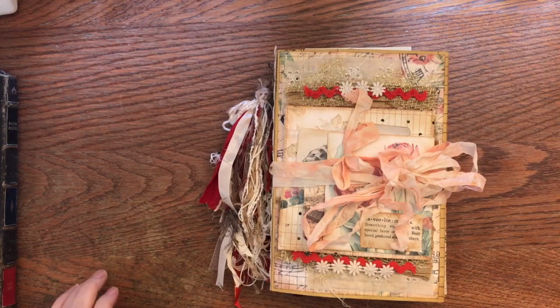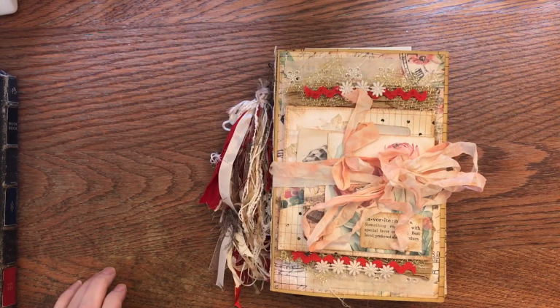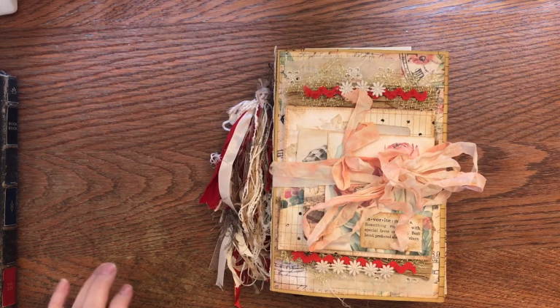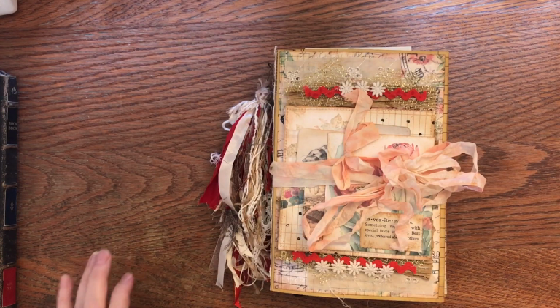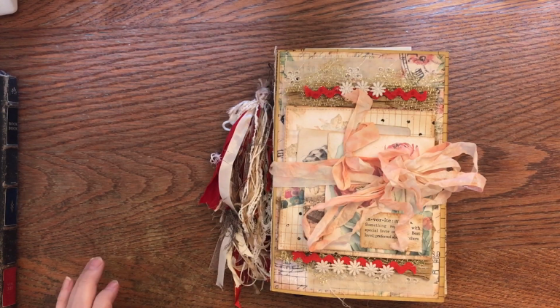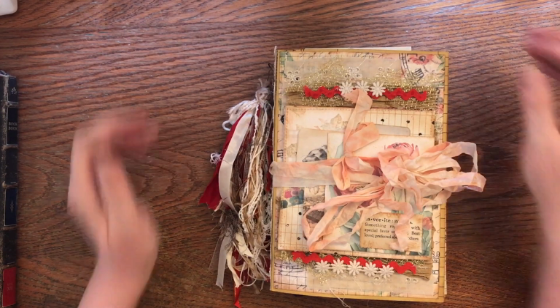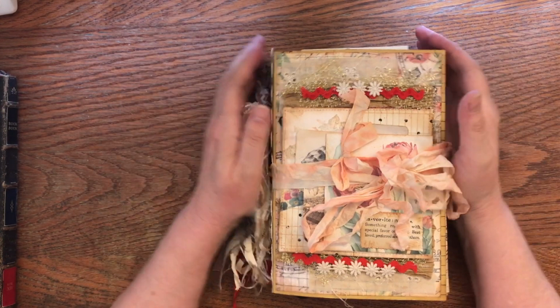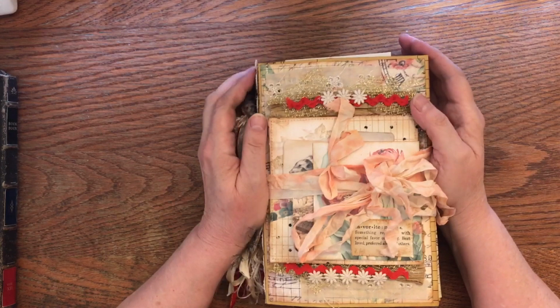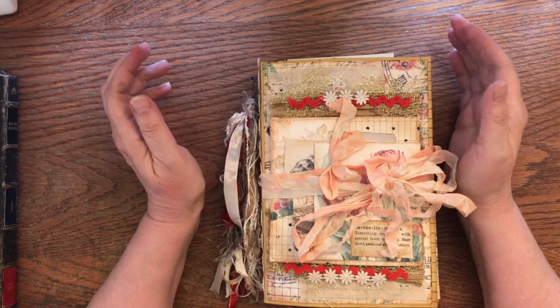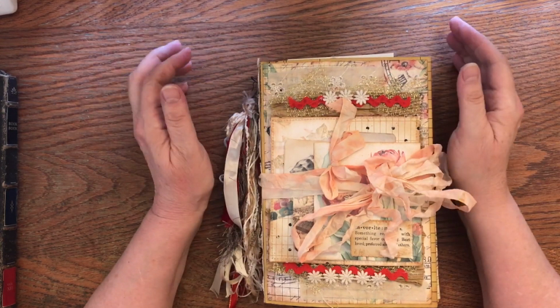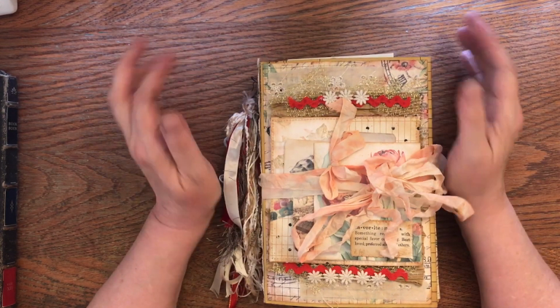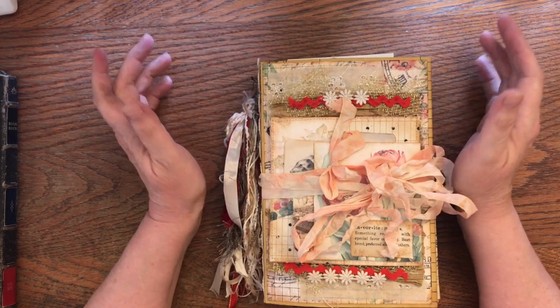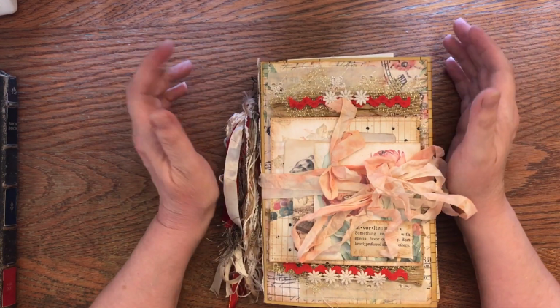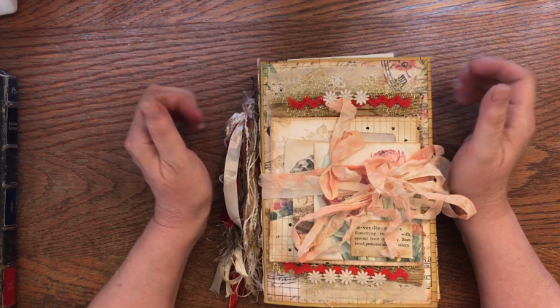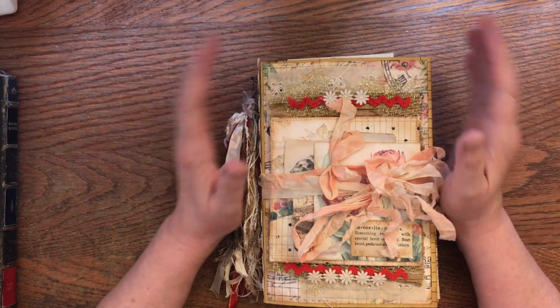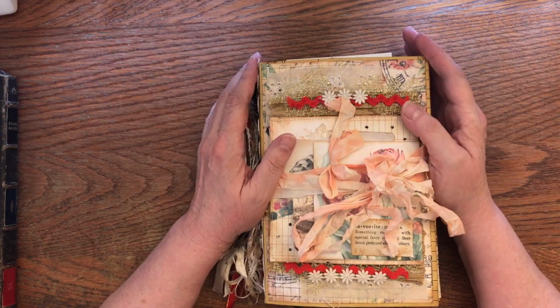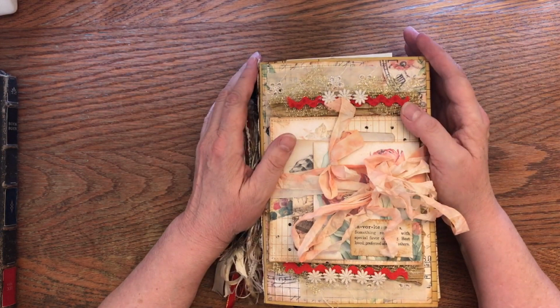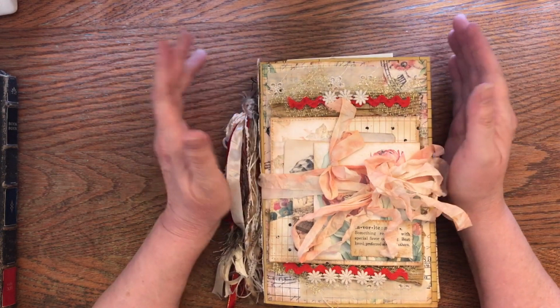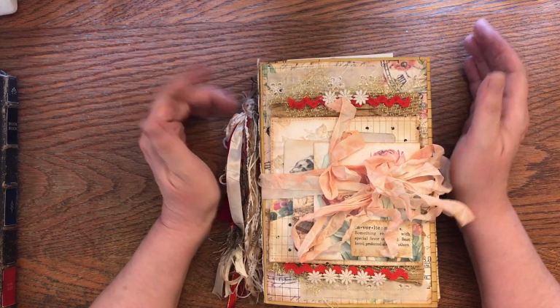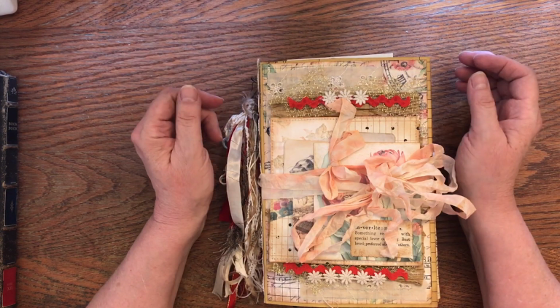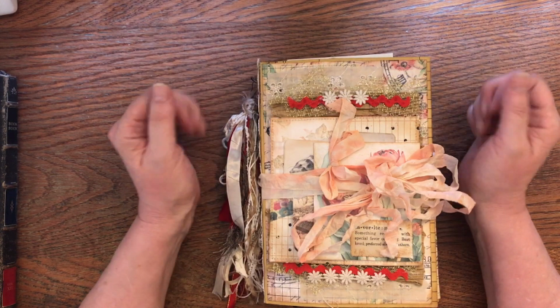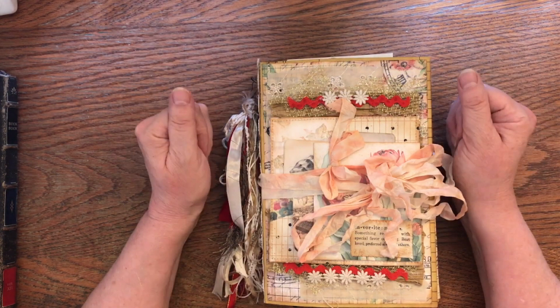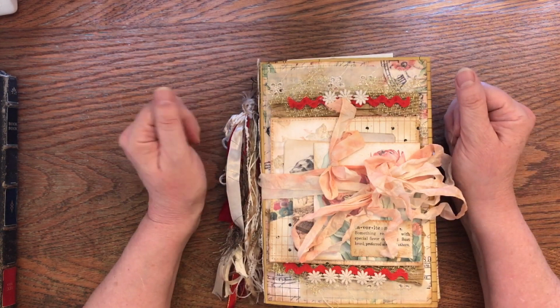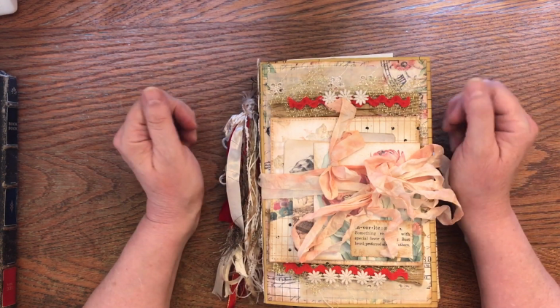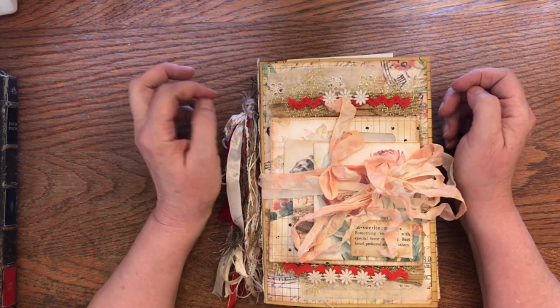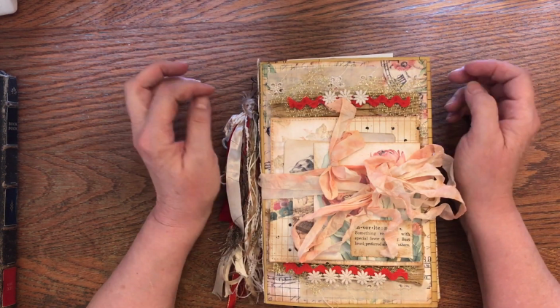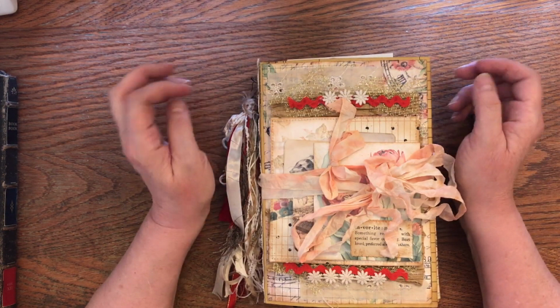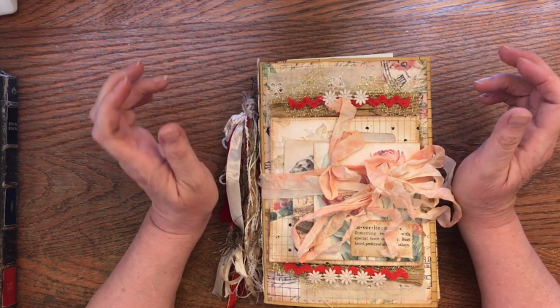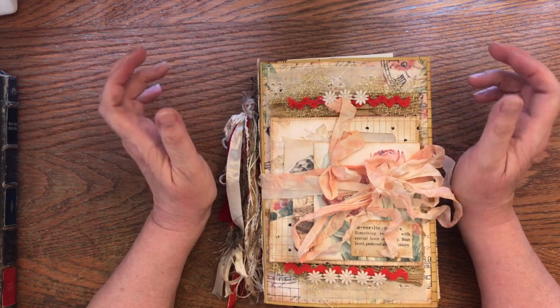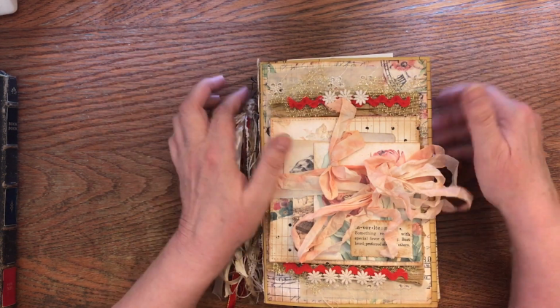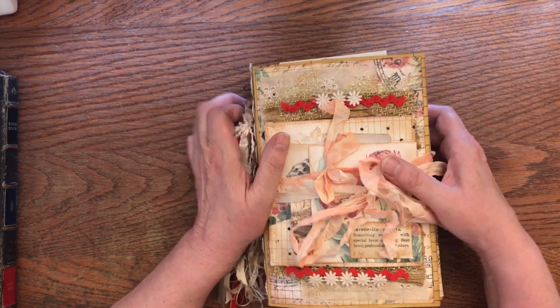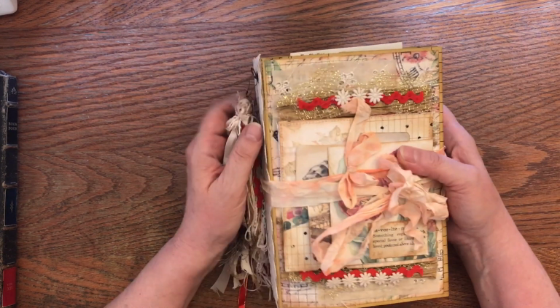Hello, welcome to Pouring My Art Out for the Lord. My name is Debbie and I'm just going to do a little flip-through of the final journal that we've made in the Inspired Junk Journalers group.